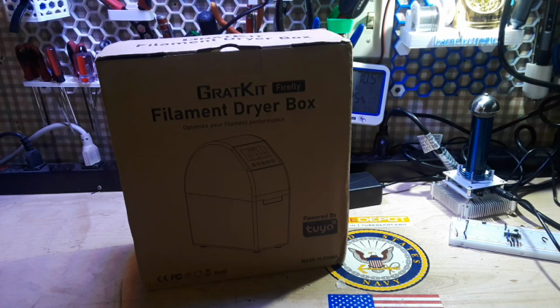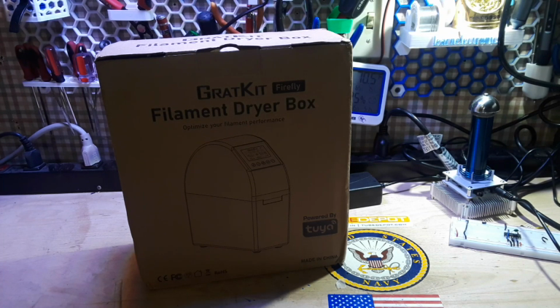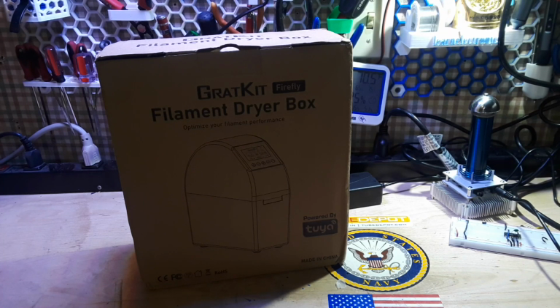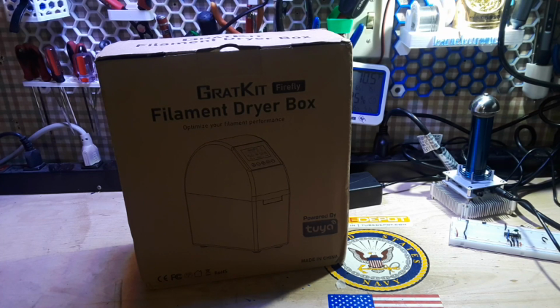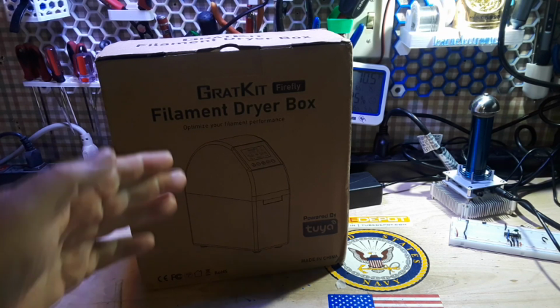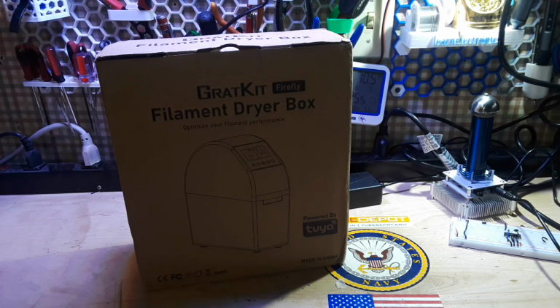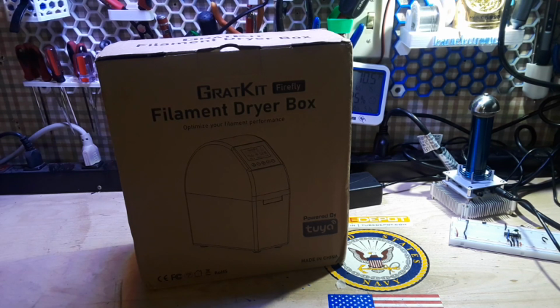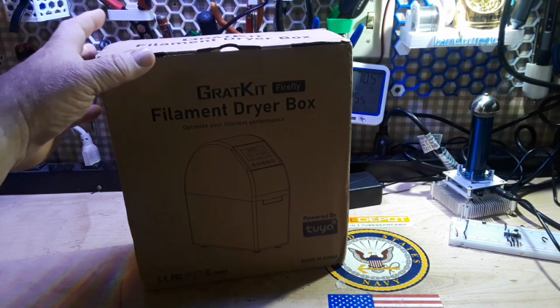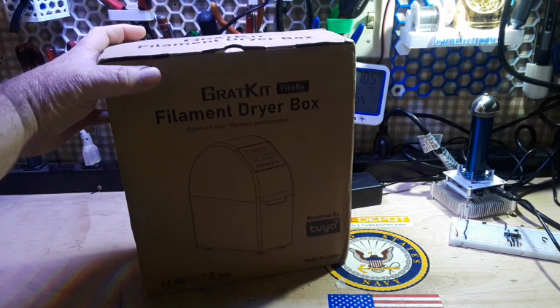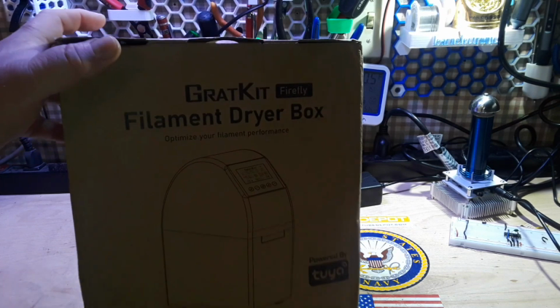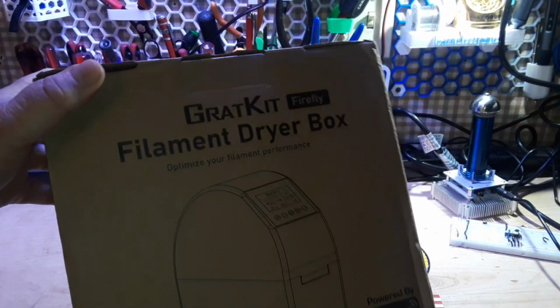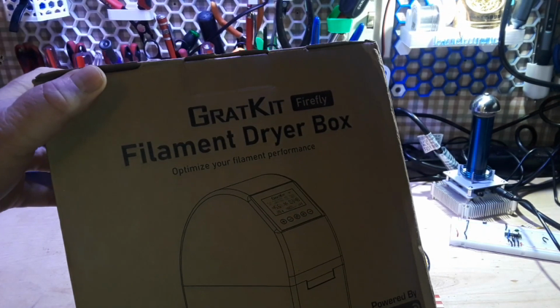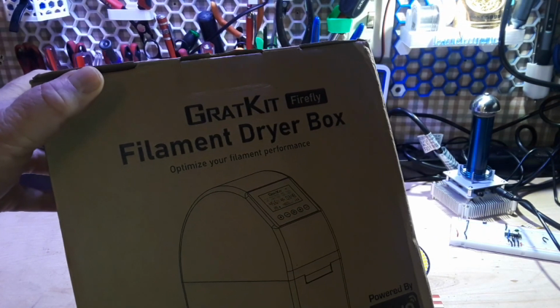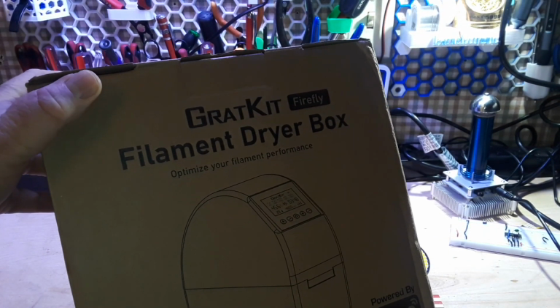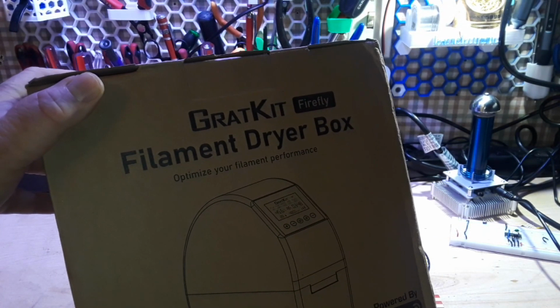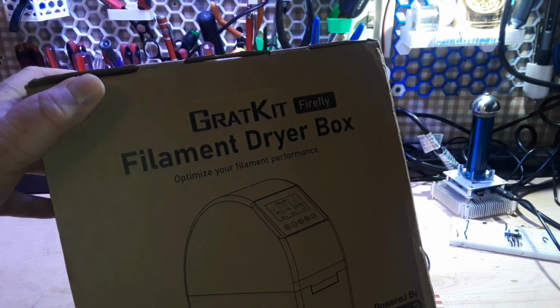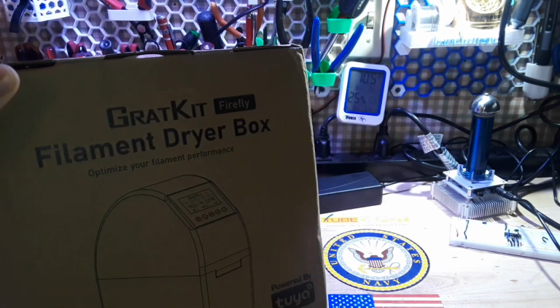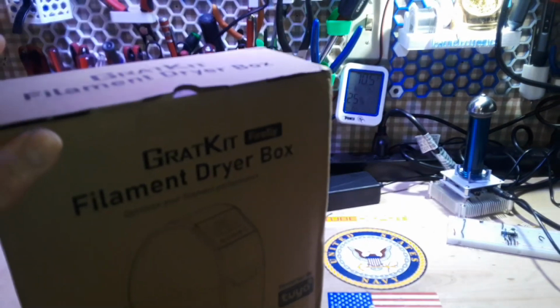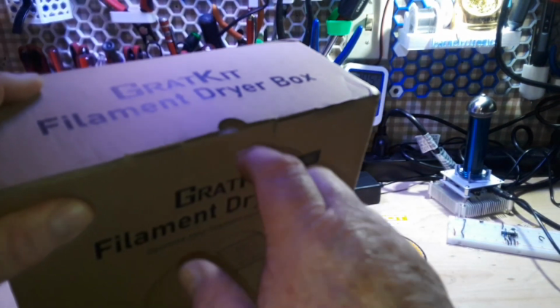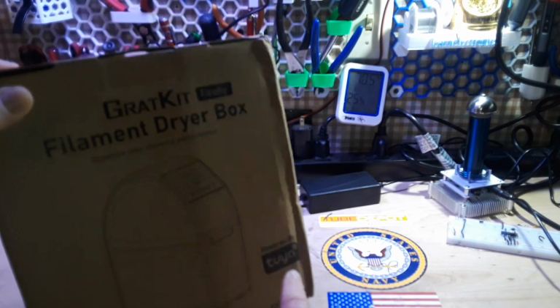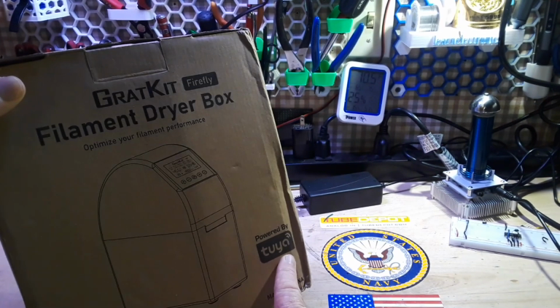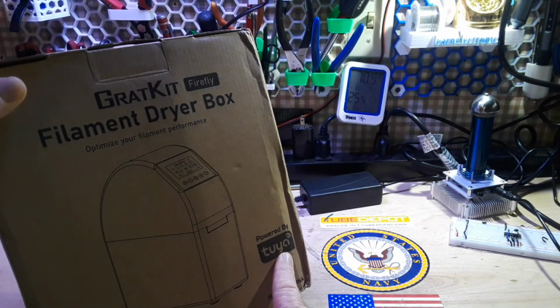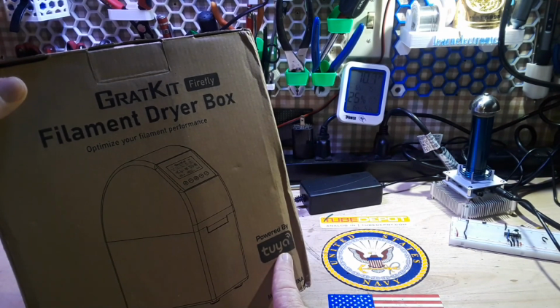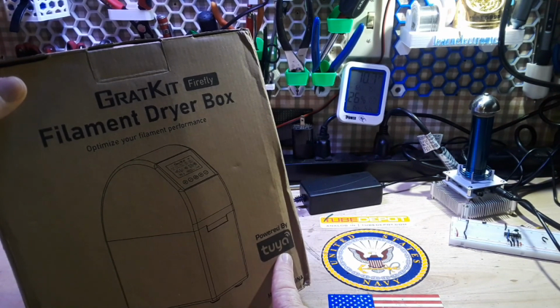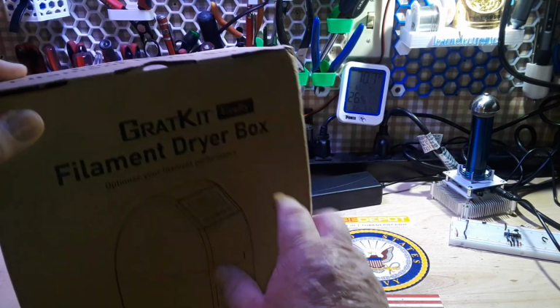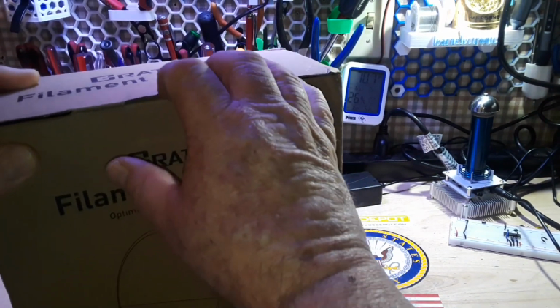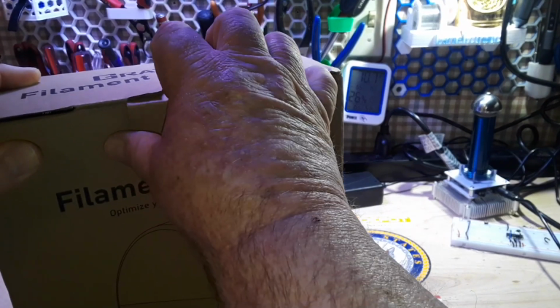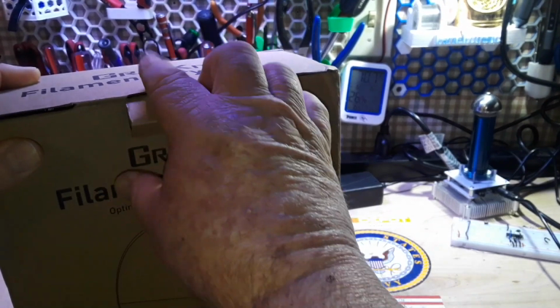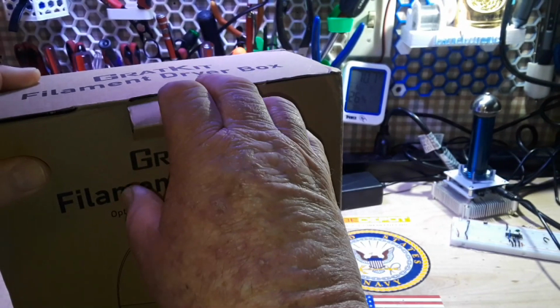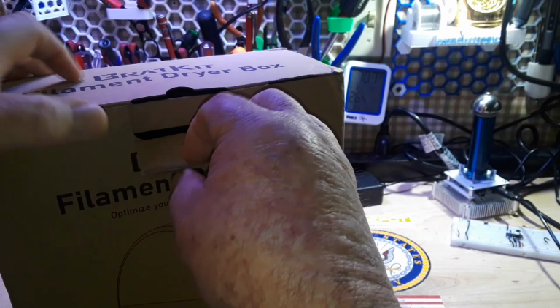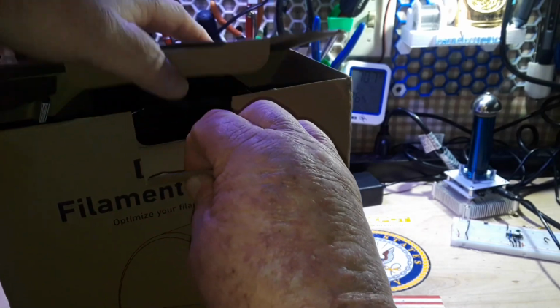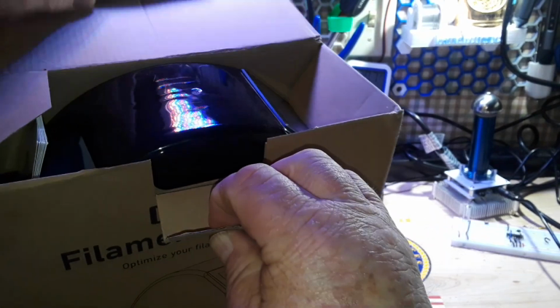Hey, what's happening guys? Today we're going to take a look at this. This is the Firefly Filament Dryer Box from Gracket, and it is powered by Toyo, which means it's app controlled.